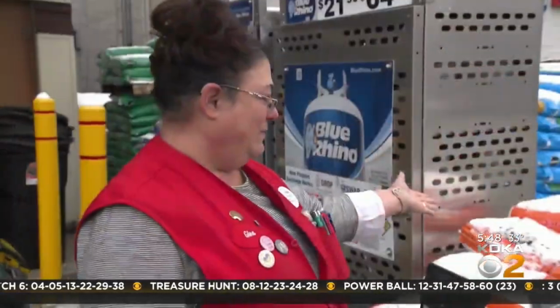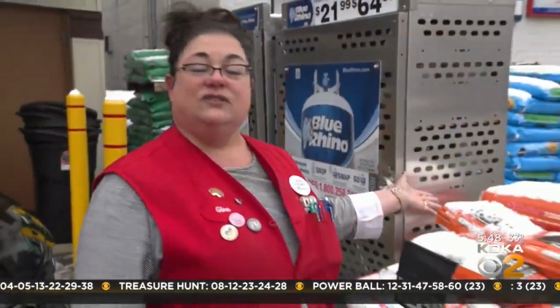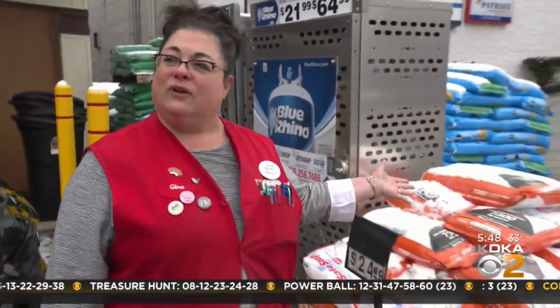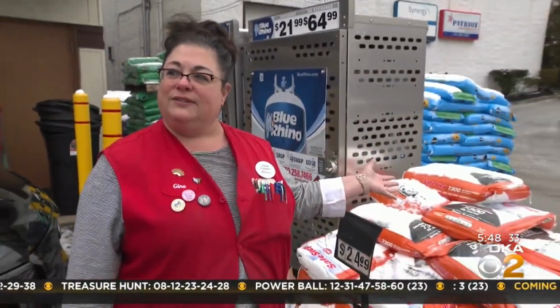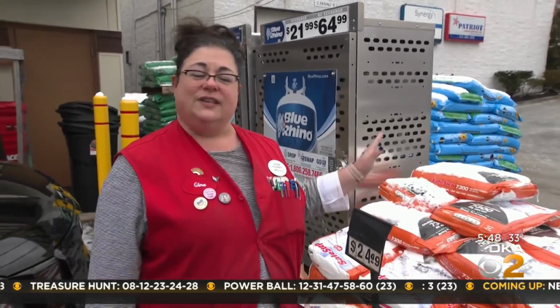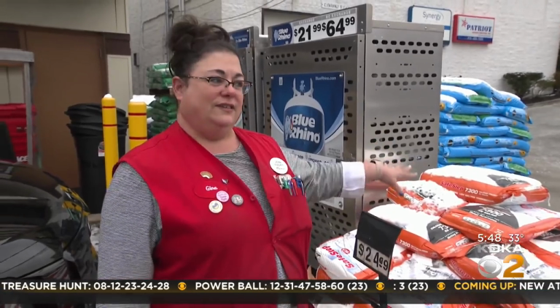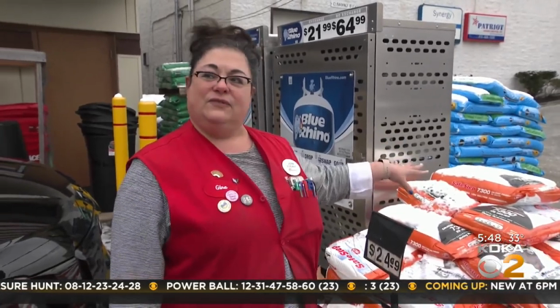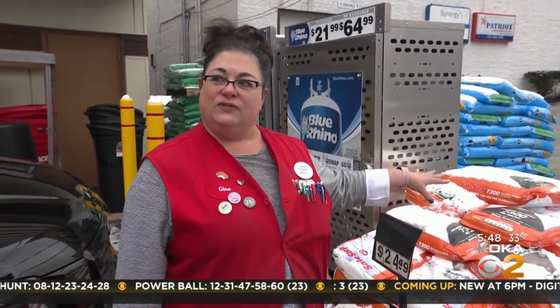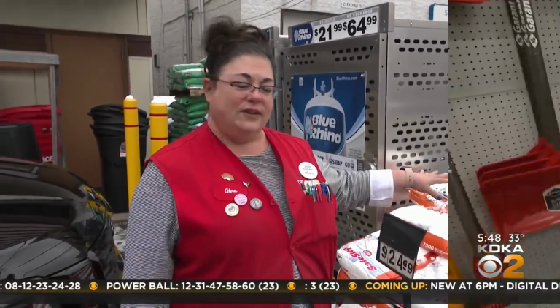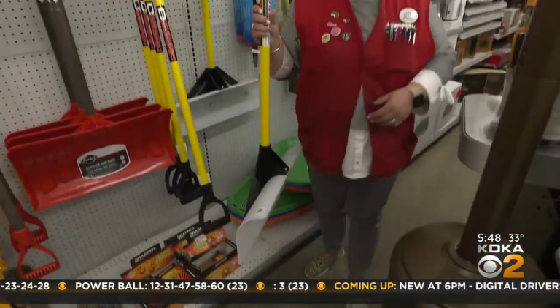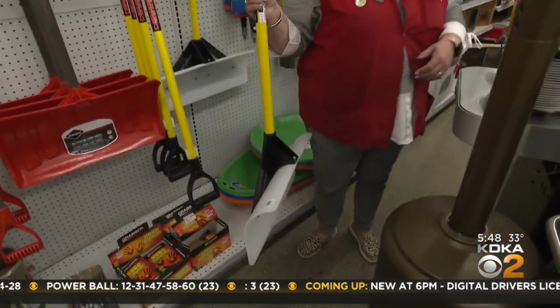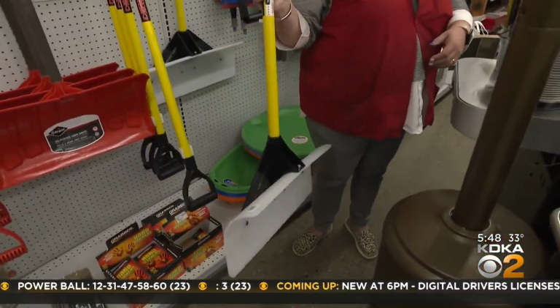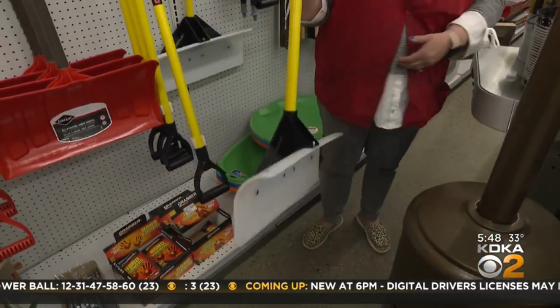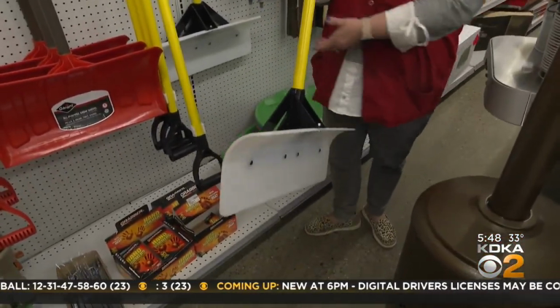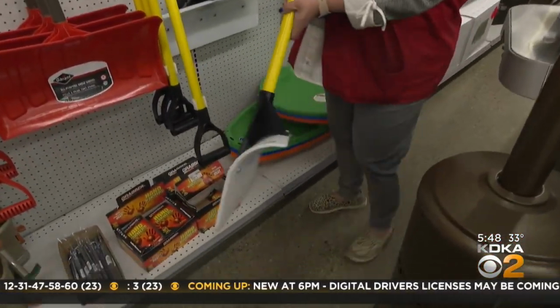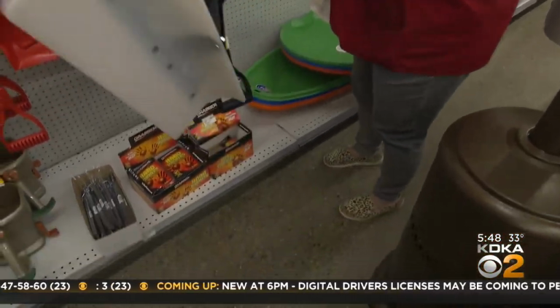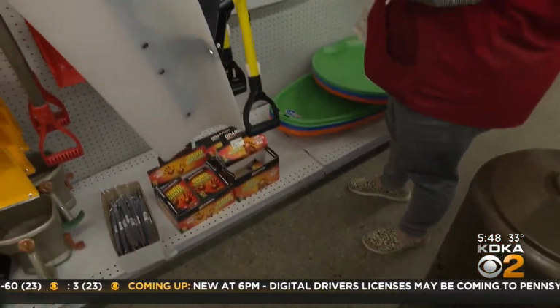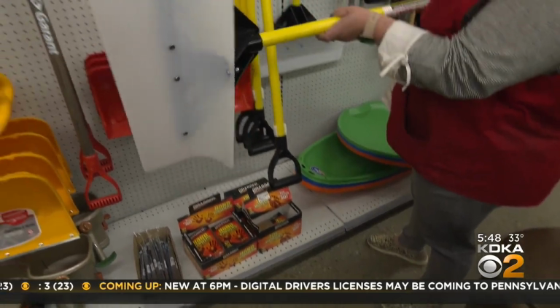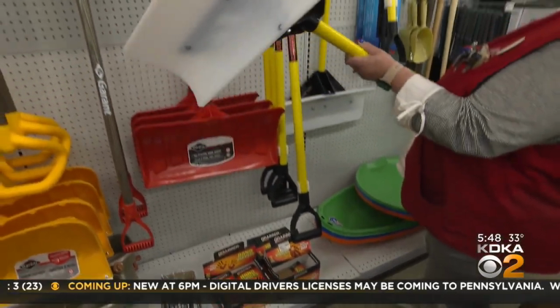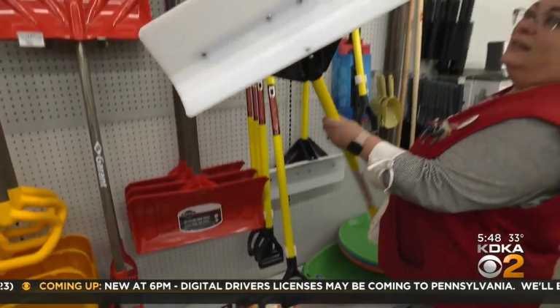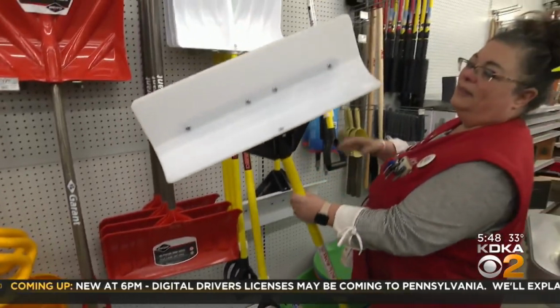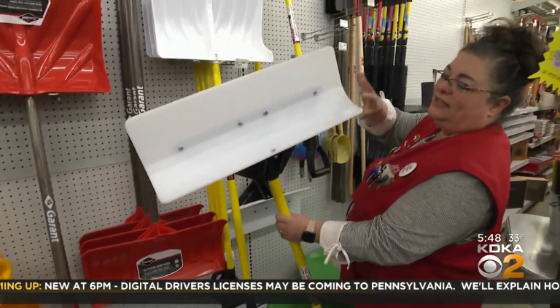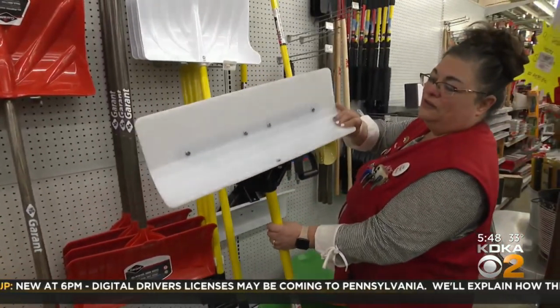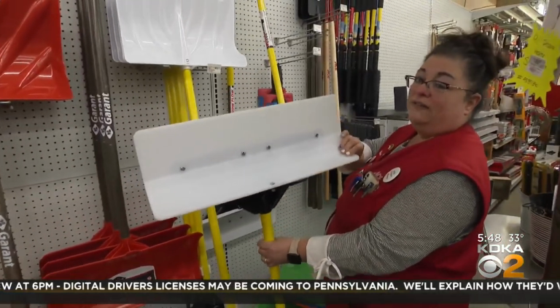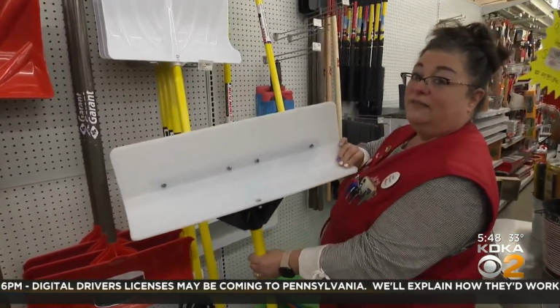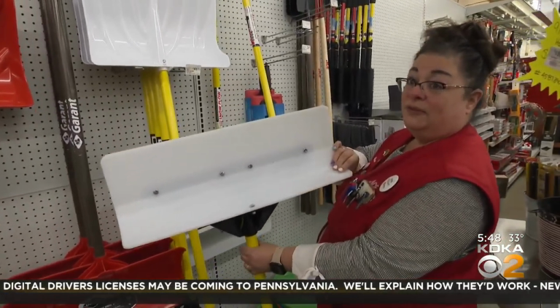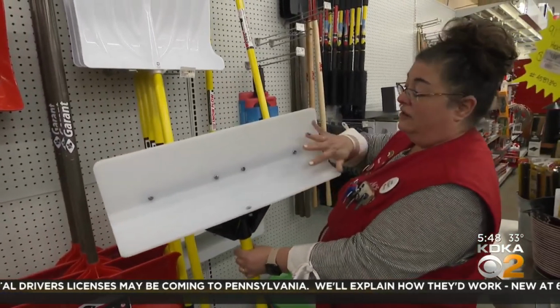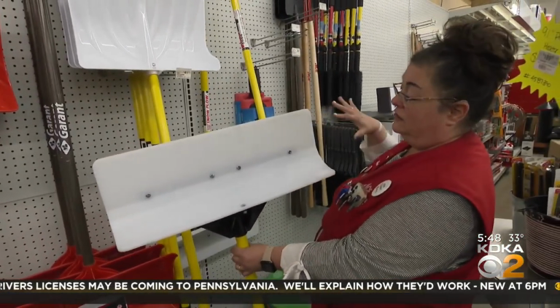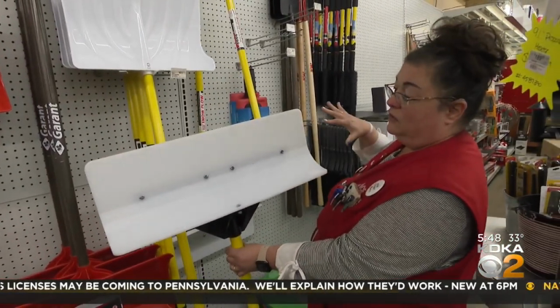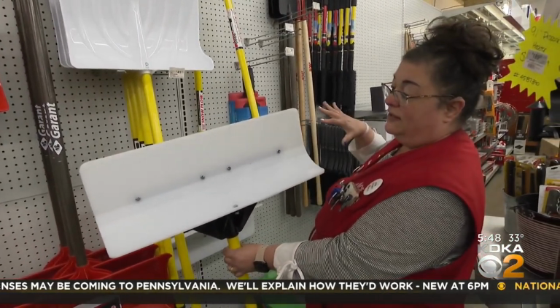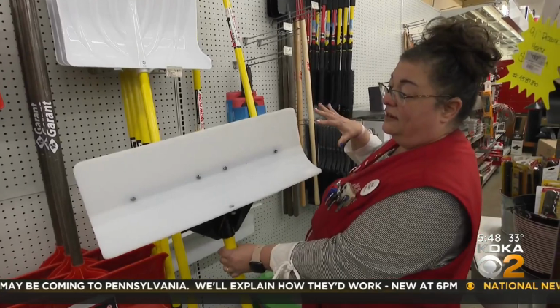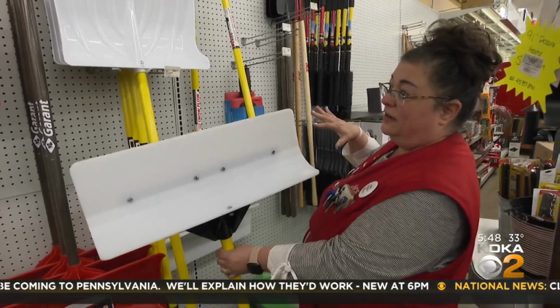We have calcium chloride, which is the safest for your driveways, and snow shovels off the hooks today. Customers like these because you don't have to lift up the snow — it'll just push off to the side for you.